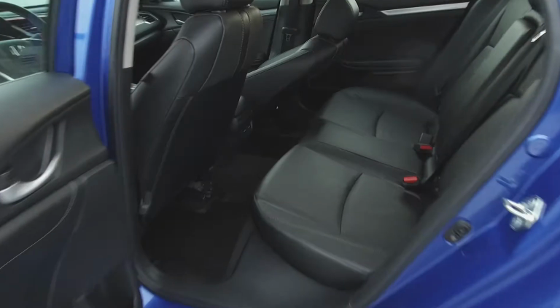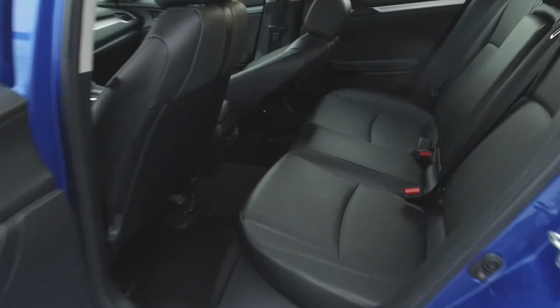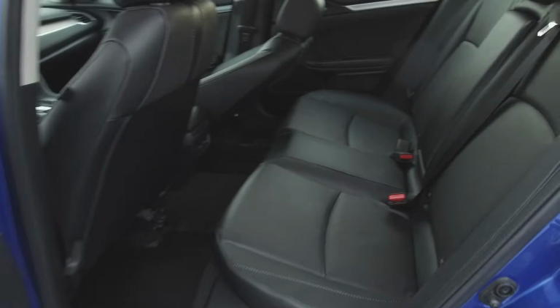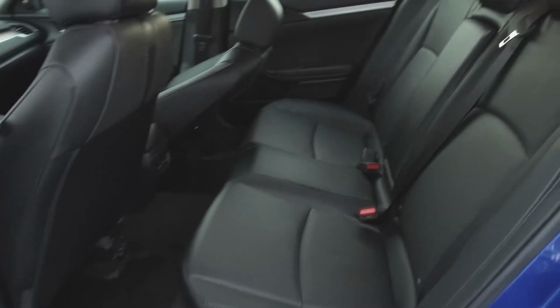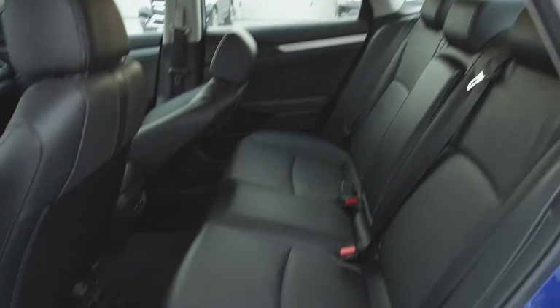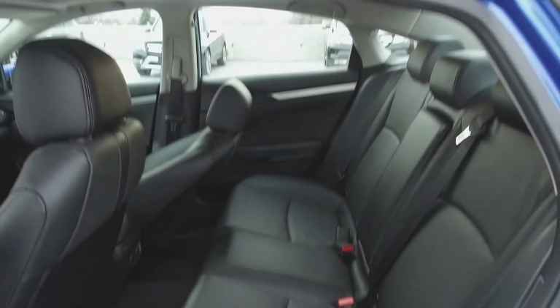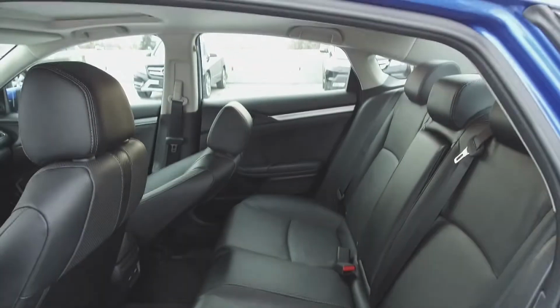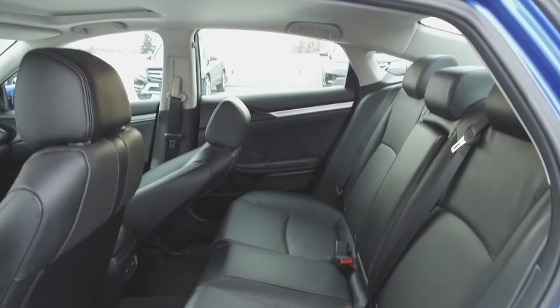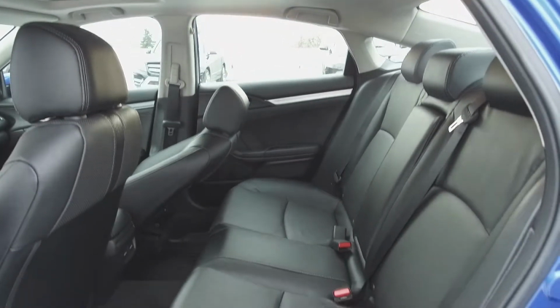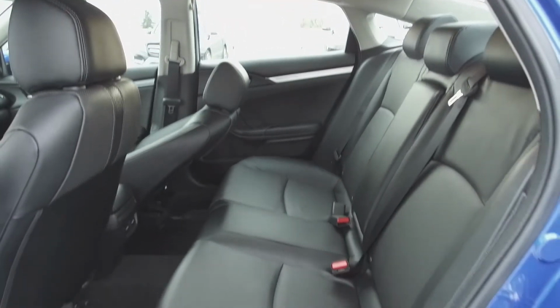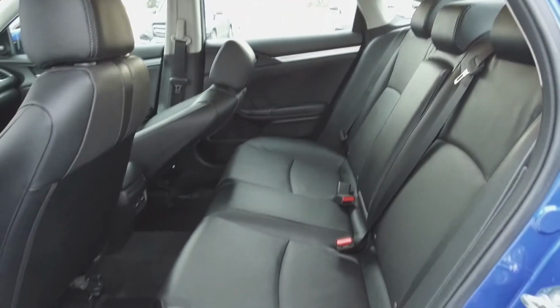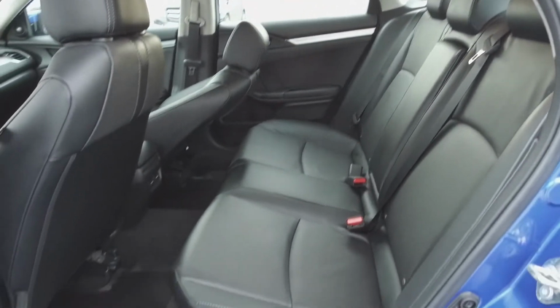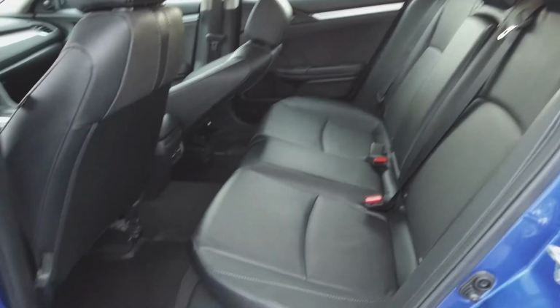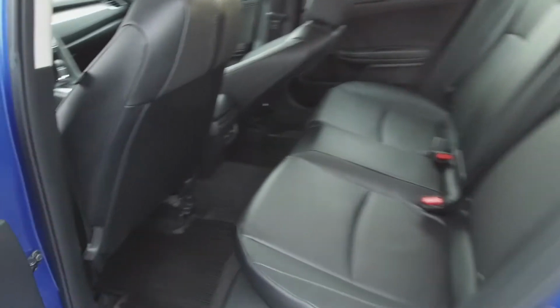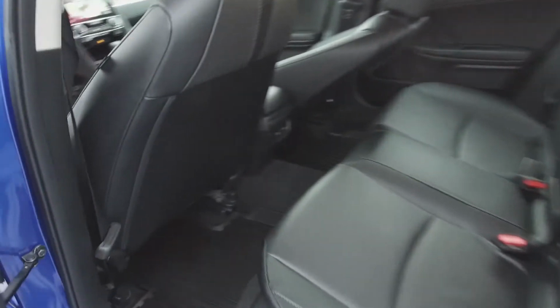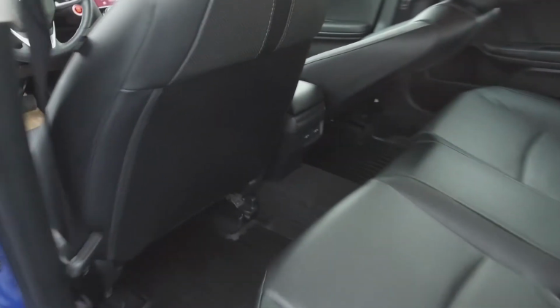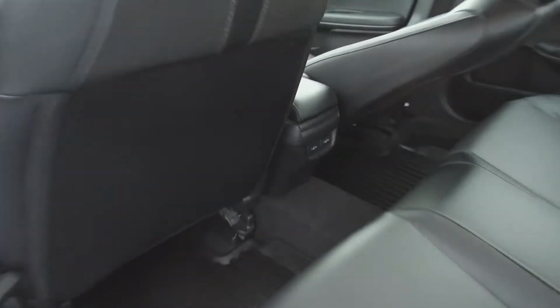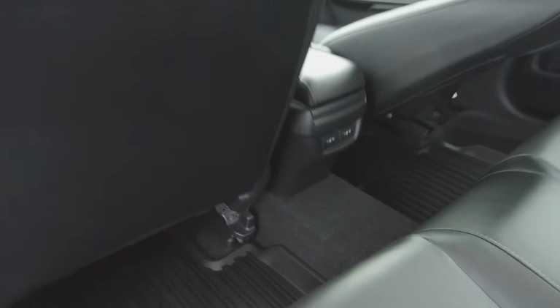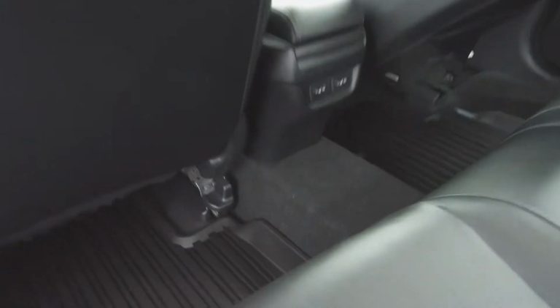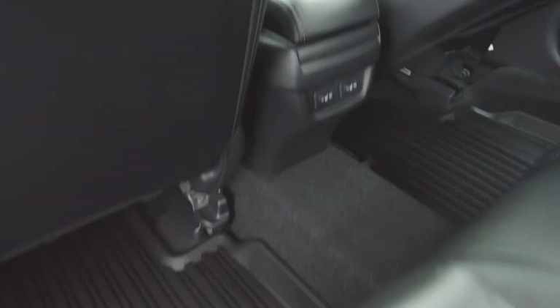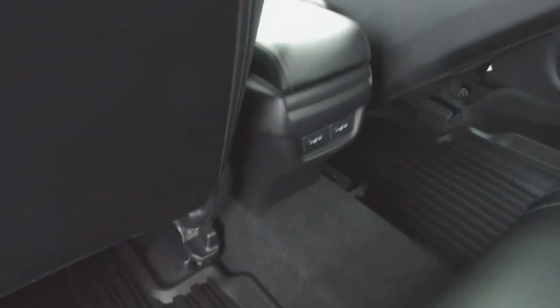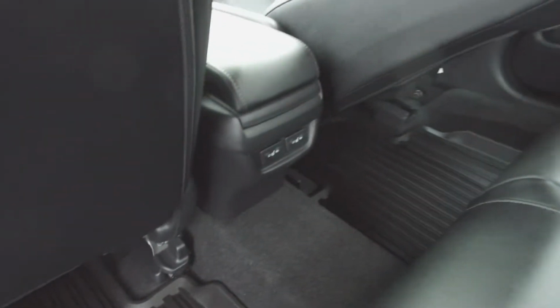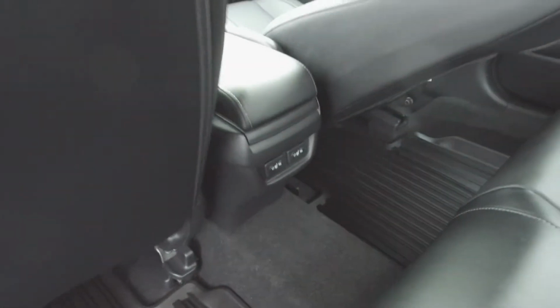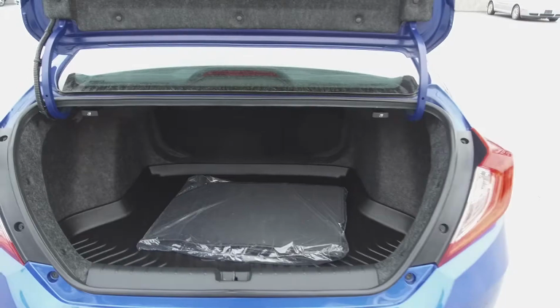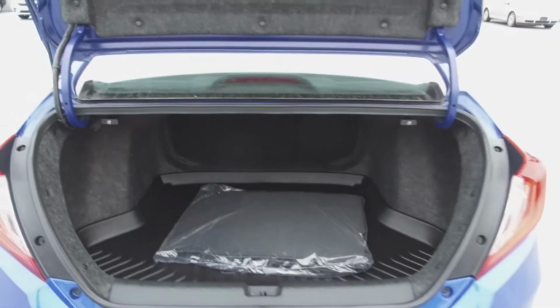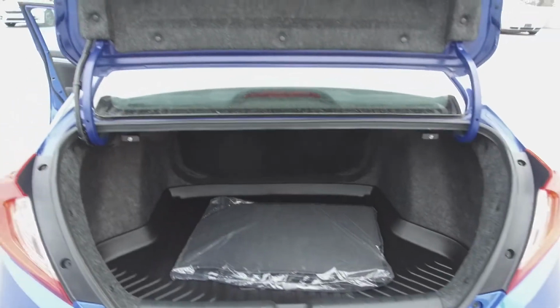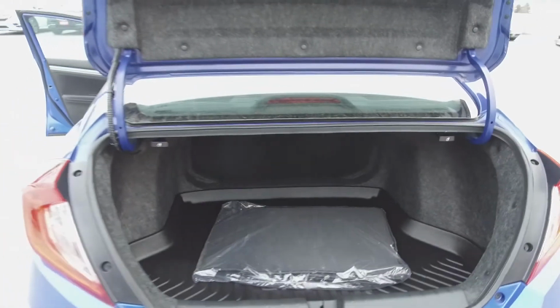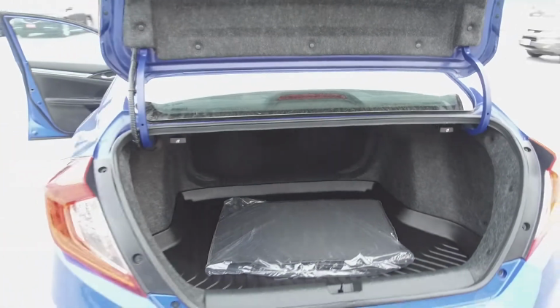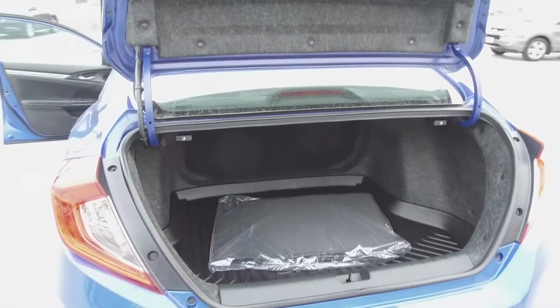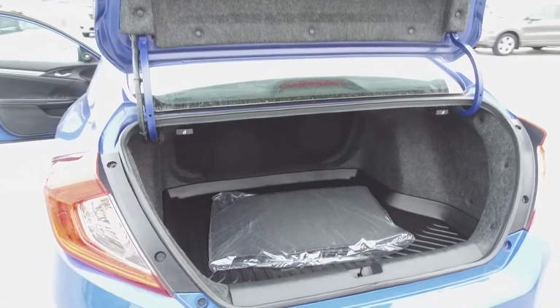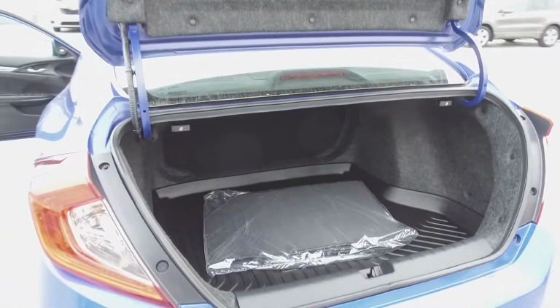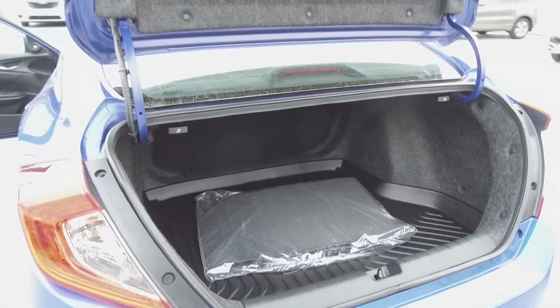Moving on to the back, we've got seating for three and these seats fold down for extra storage space. For the rear passengers' comfort, the outer seats are heated. At the very back we've got a spacious trunk with a trunk tray.